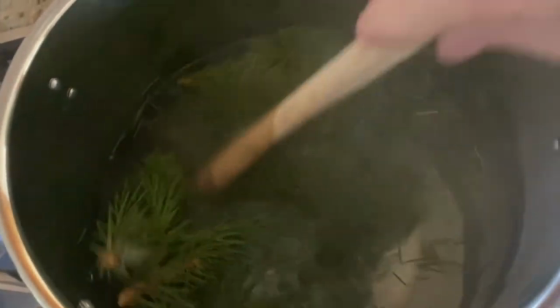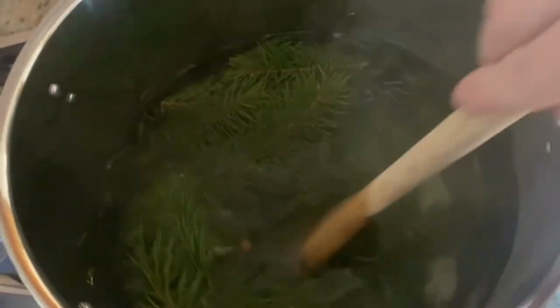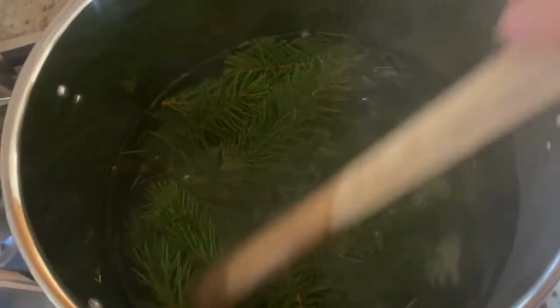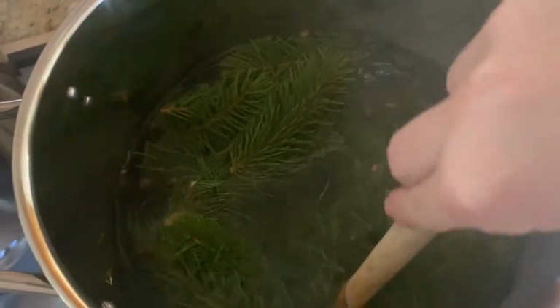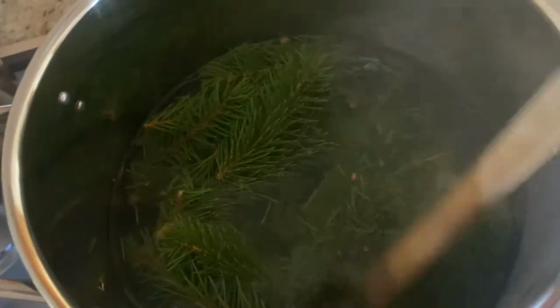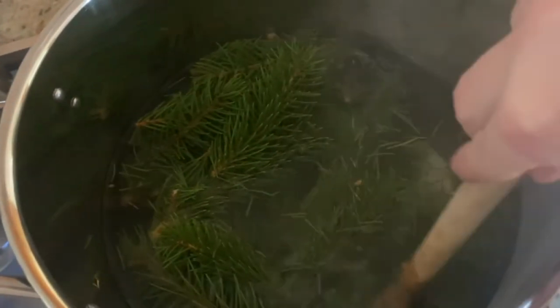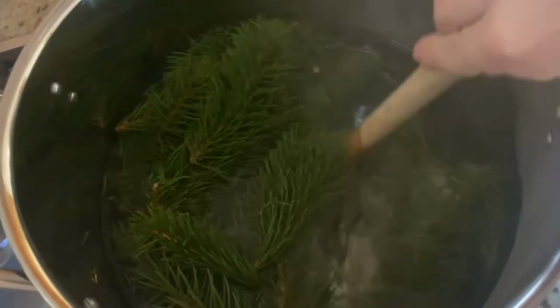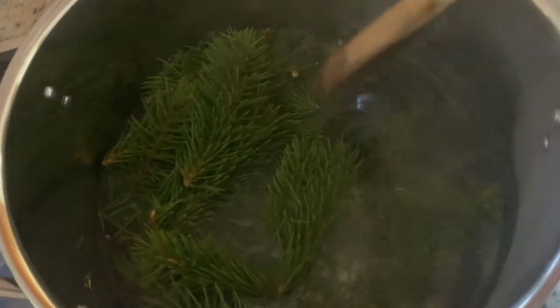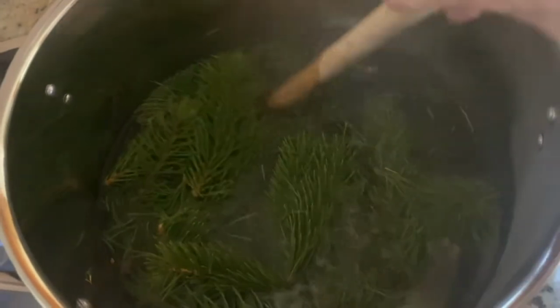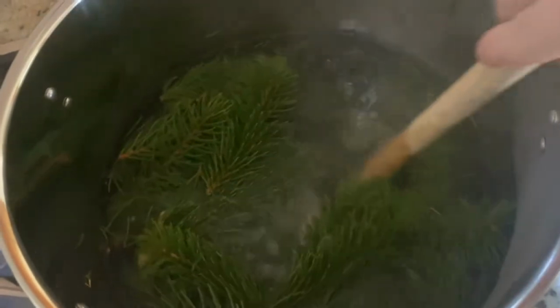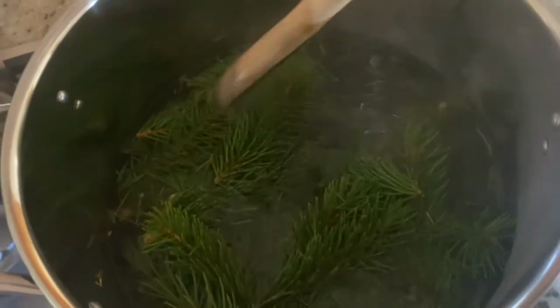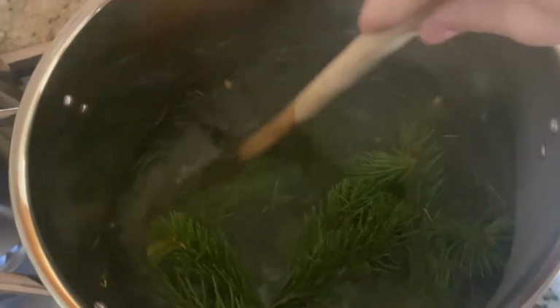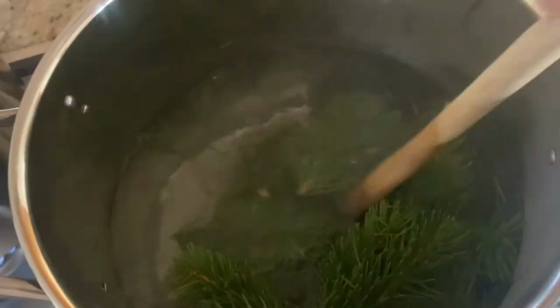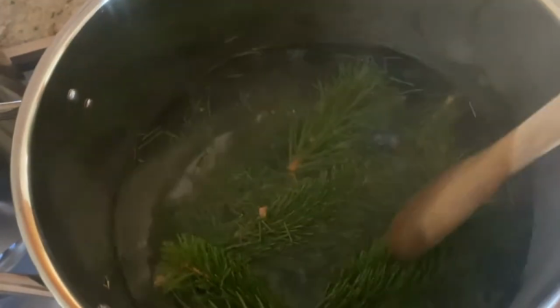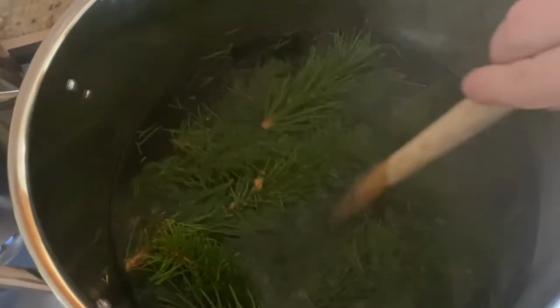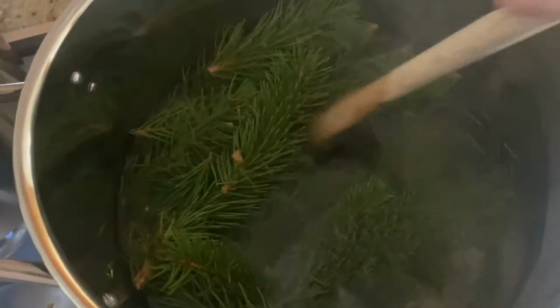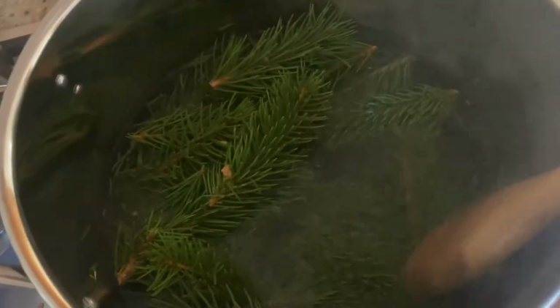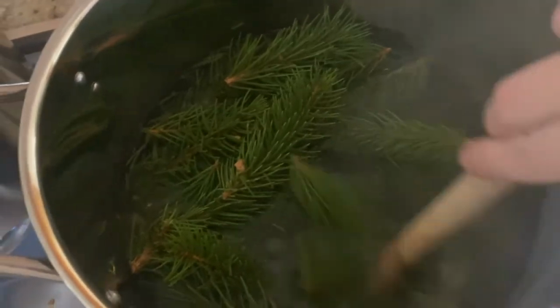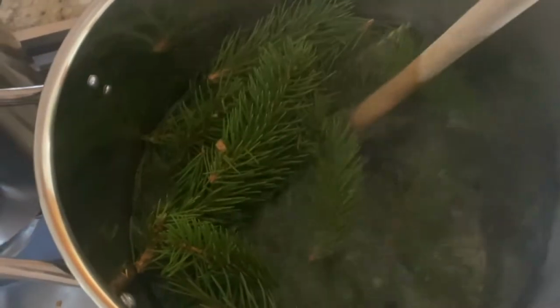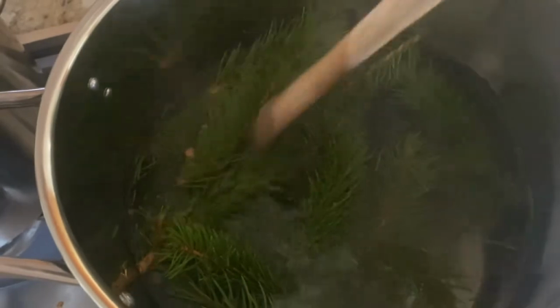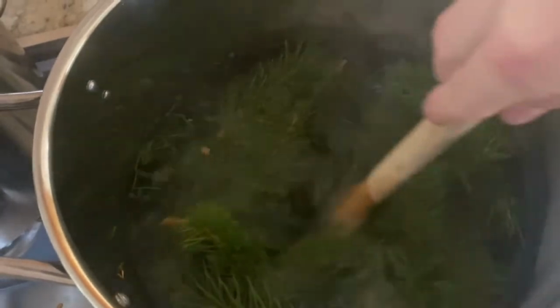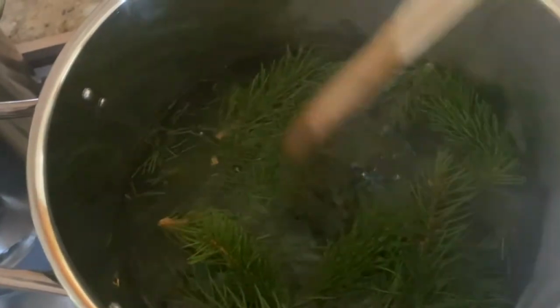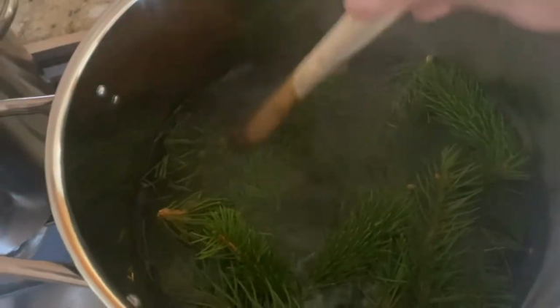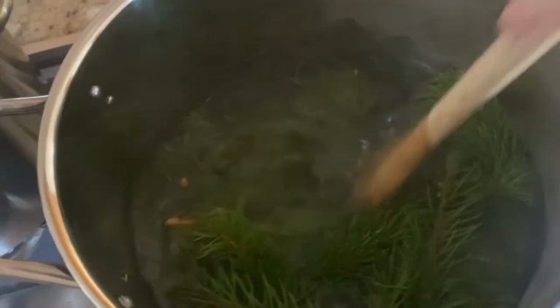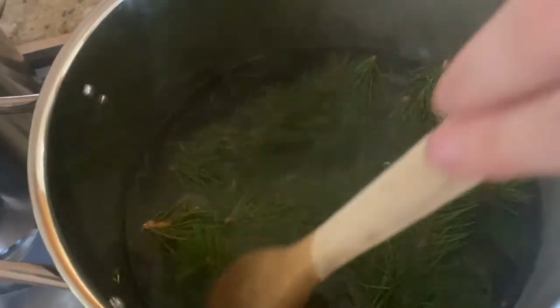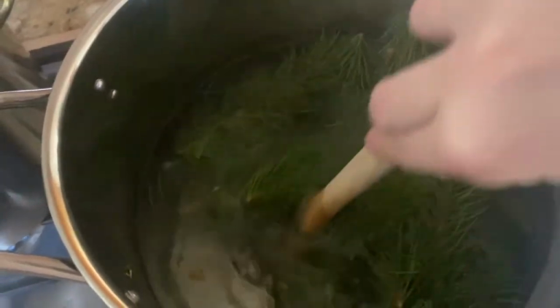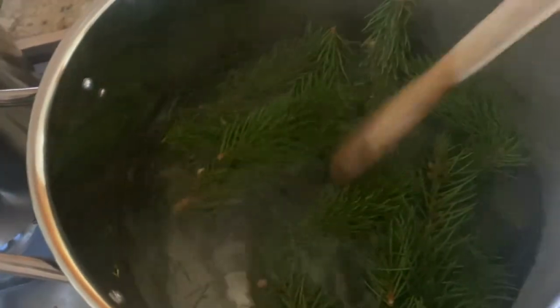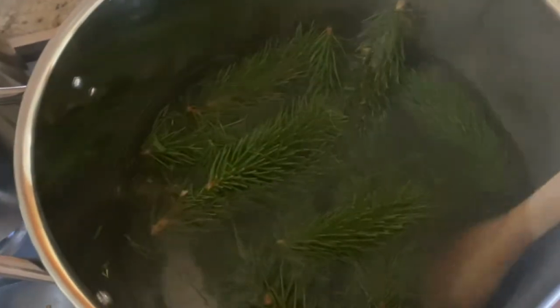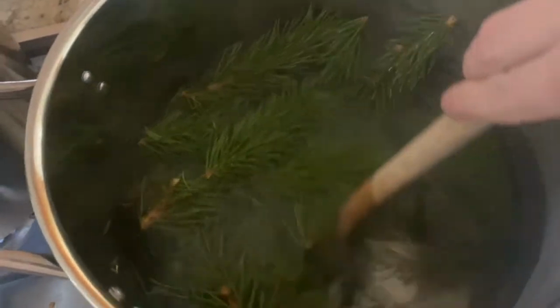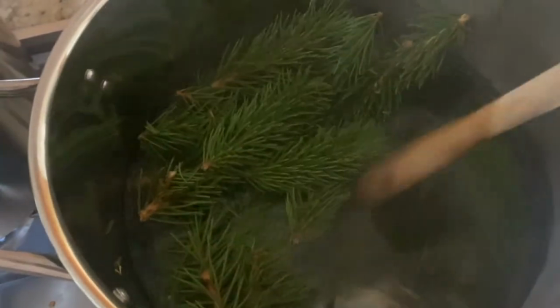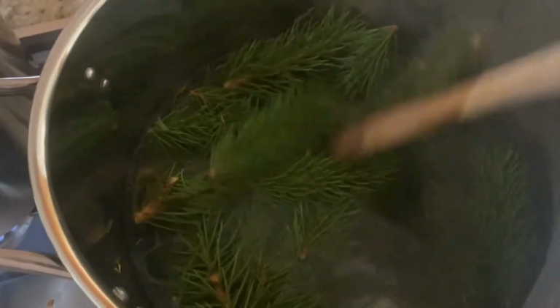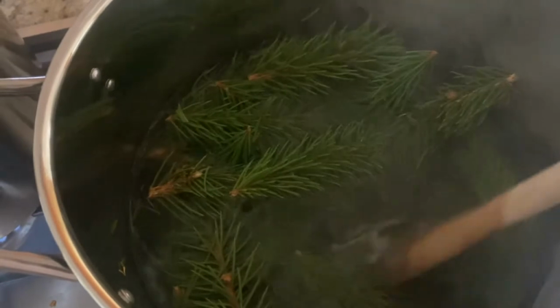I'm going to let this sit on low heat for probably two or three hours and we'll see what color we get after that.